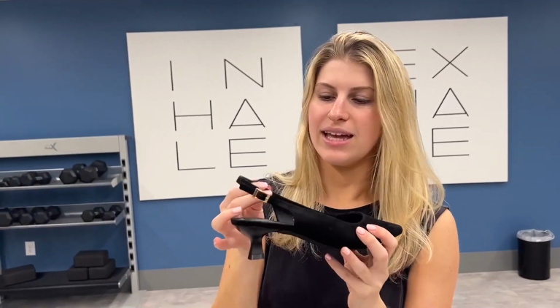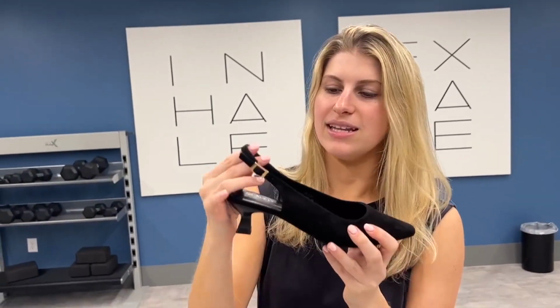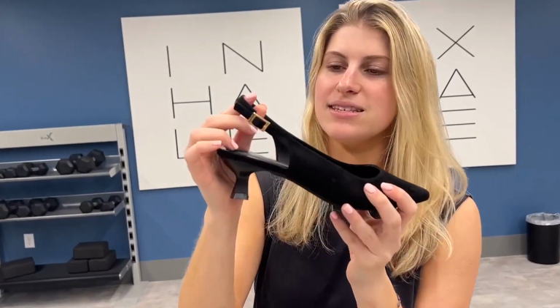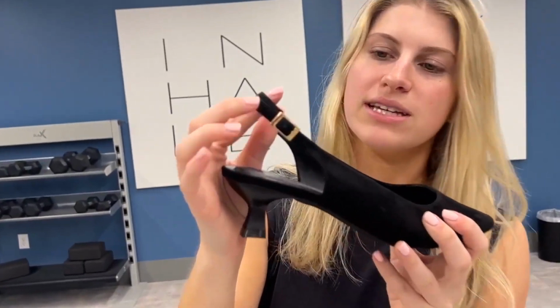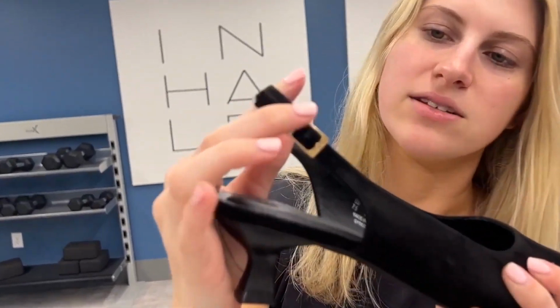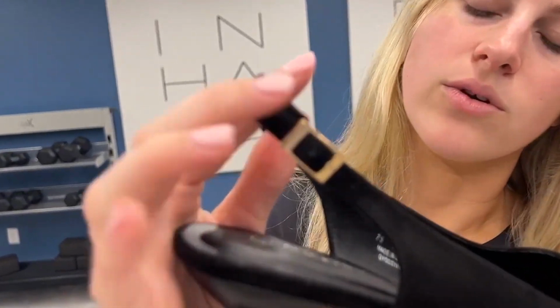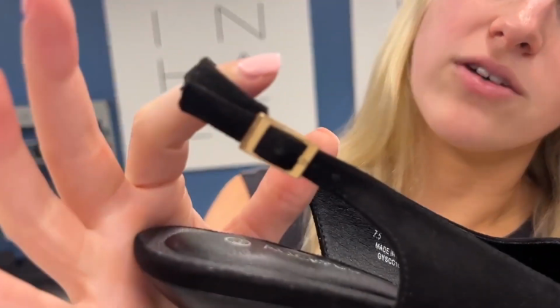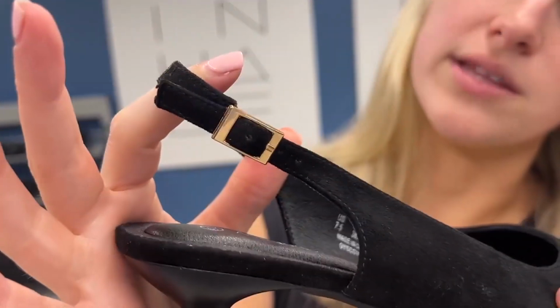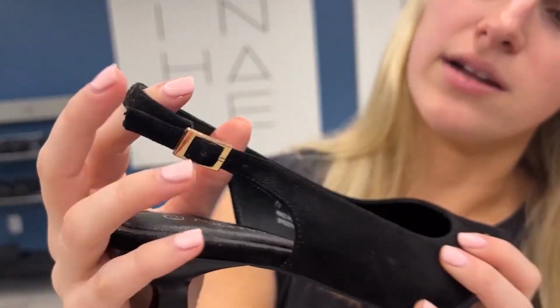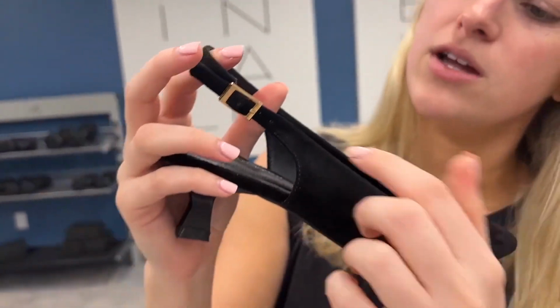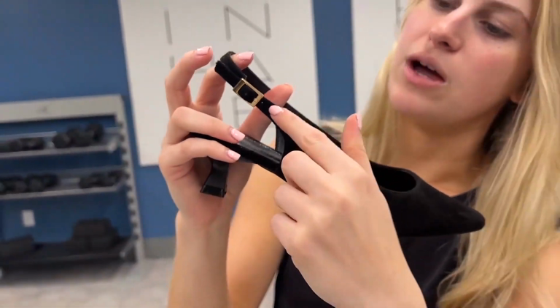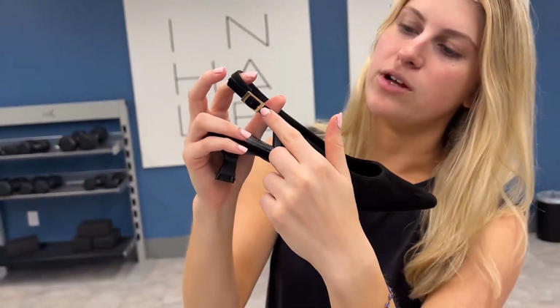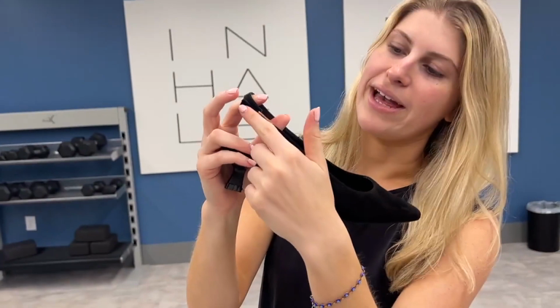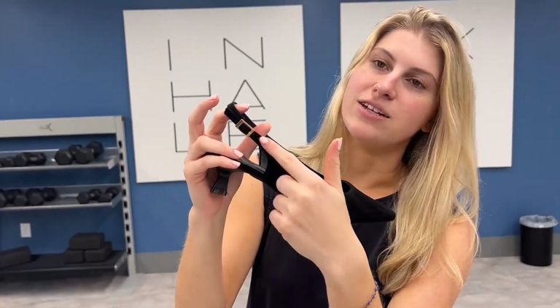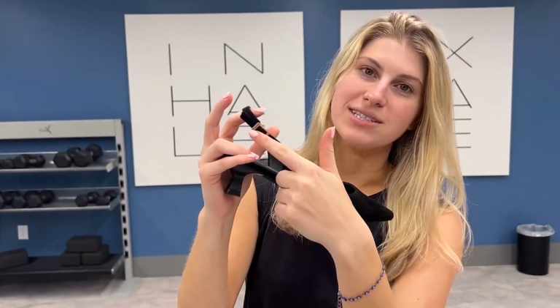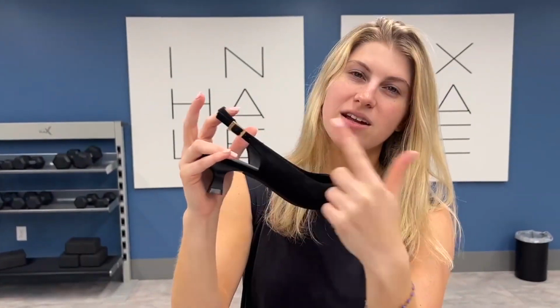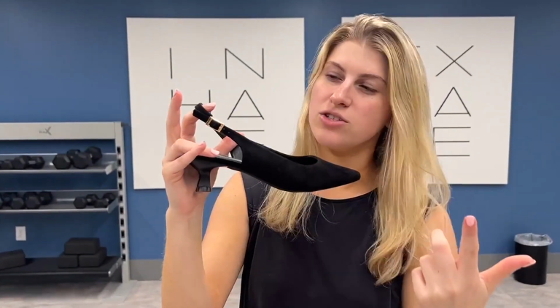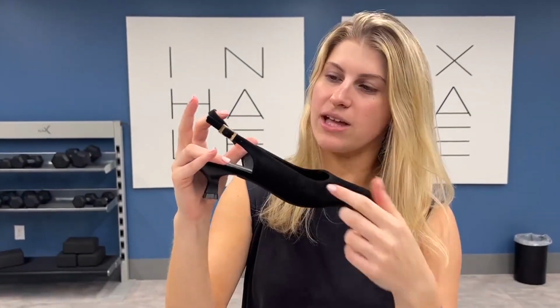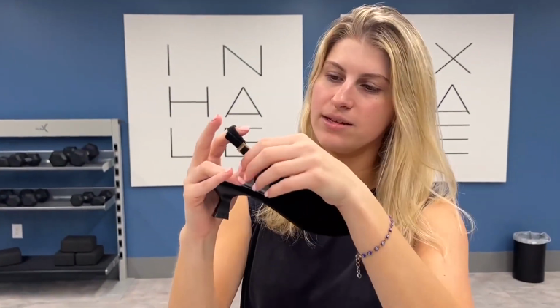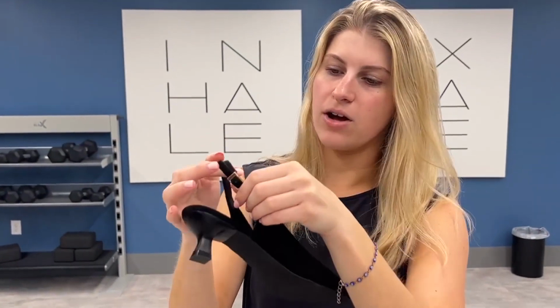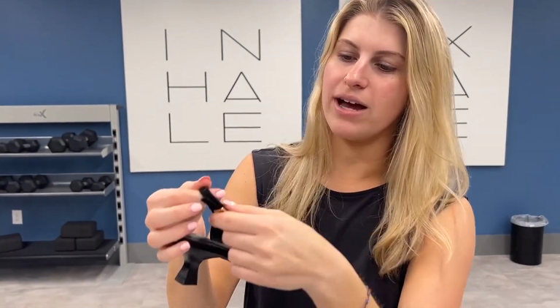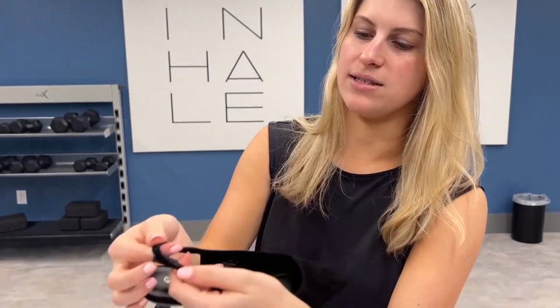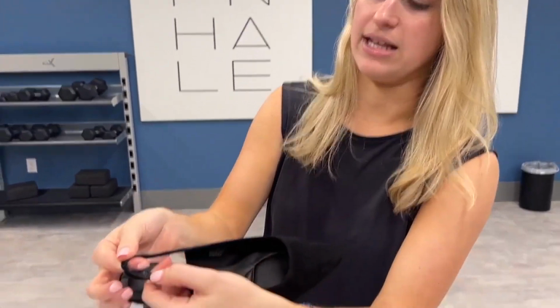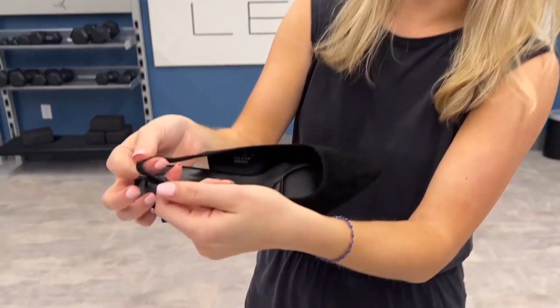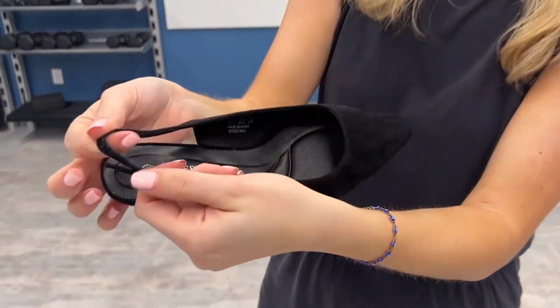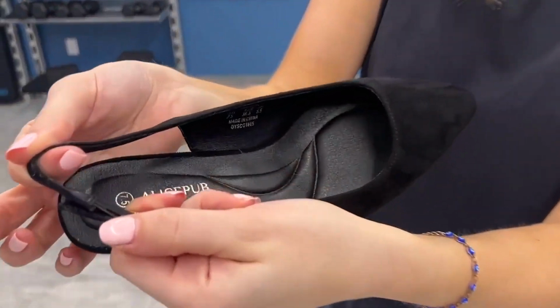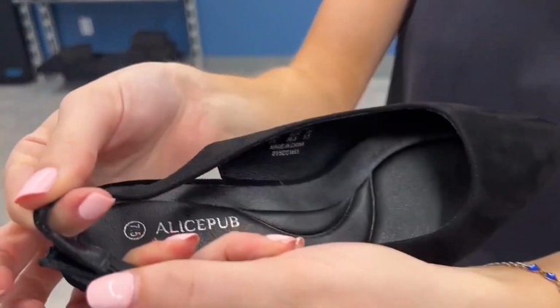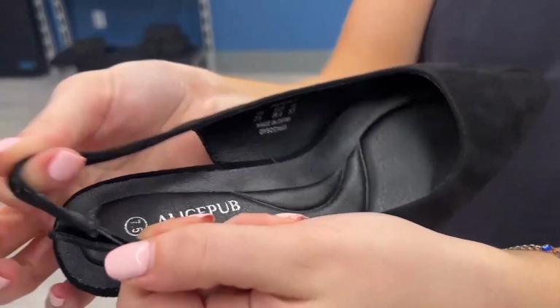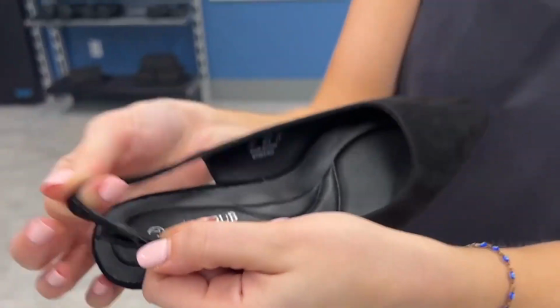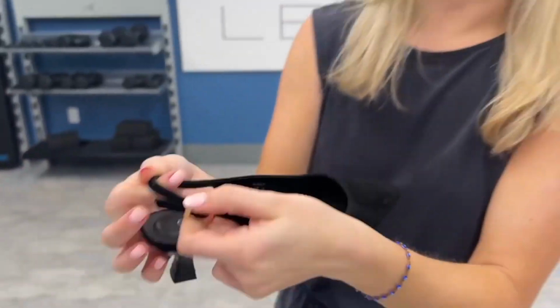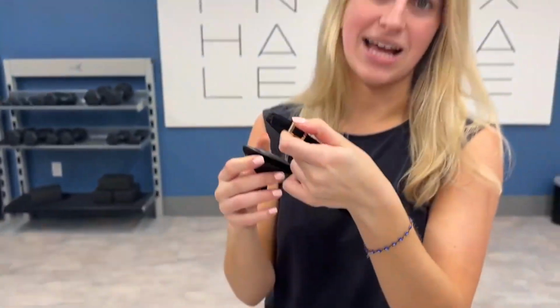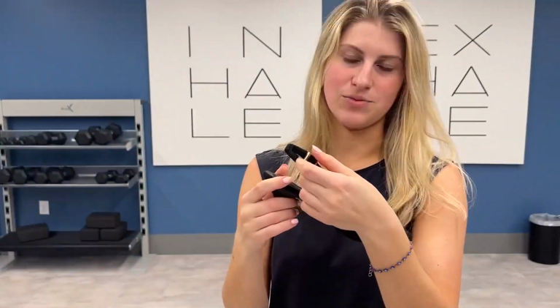And then it has this really nice little gold buckle on the bottom, so that way you can go ahead and adjust it to your liking. But it also has some elastic right here, which helps stretch, which is fantastic as well.